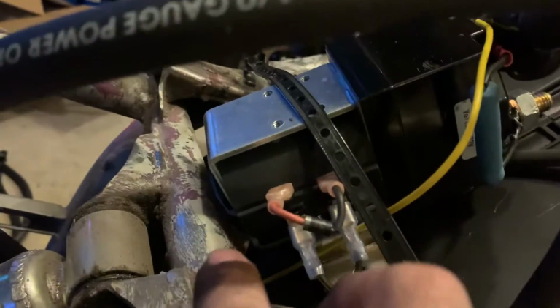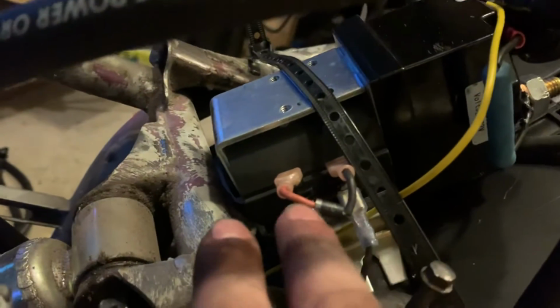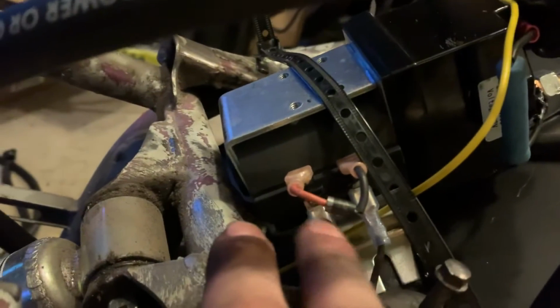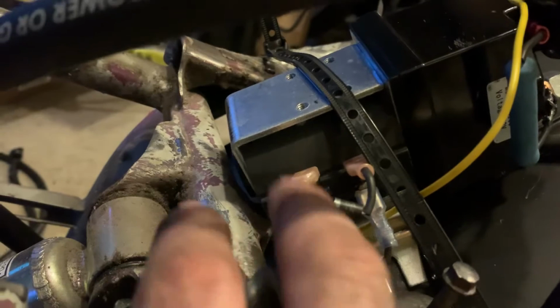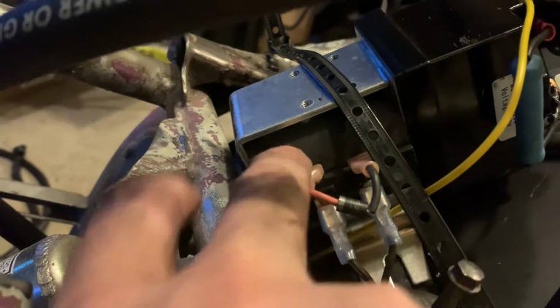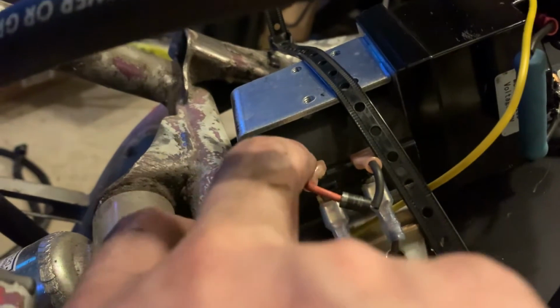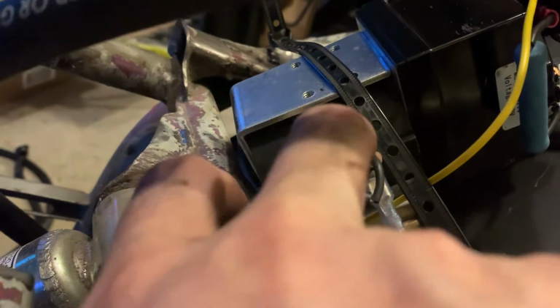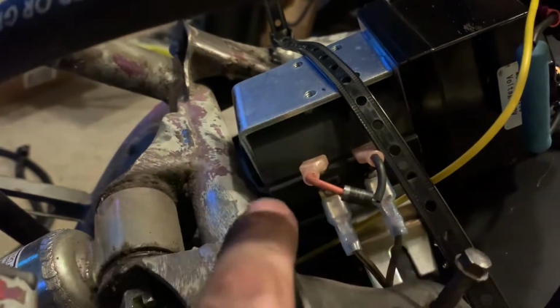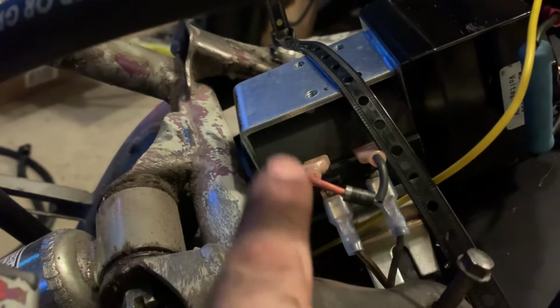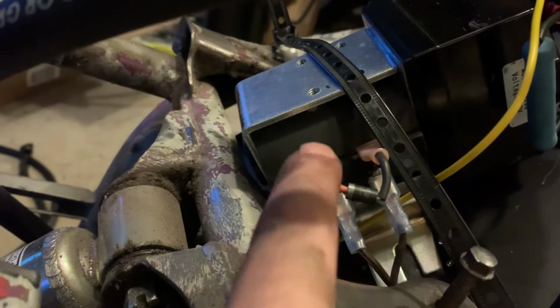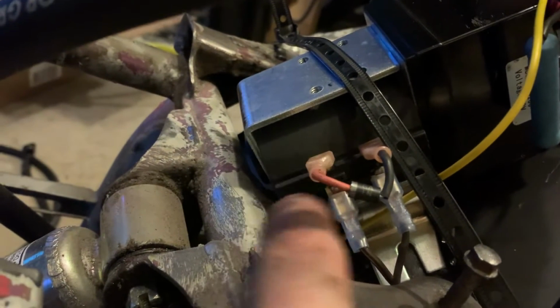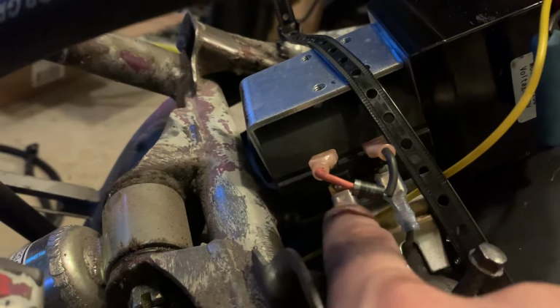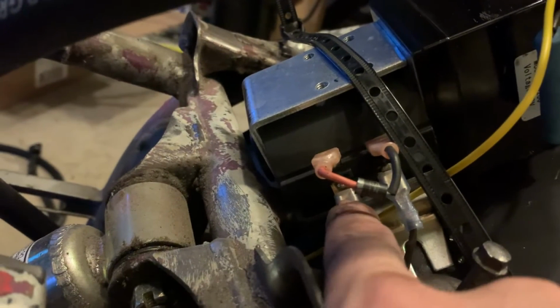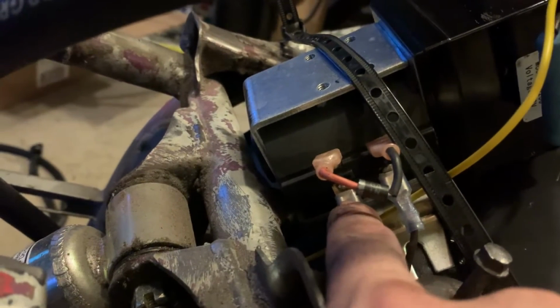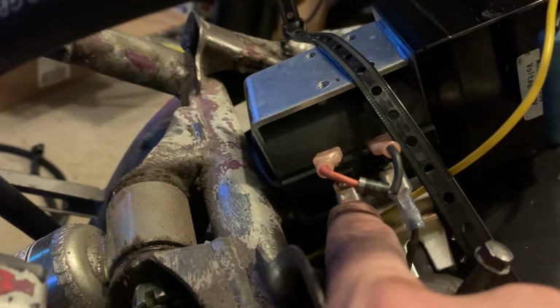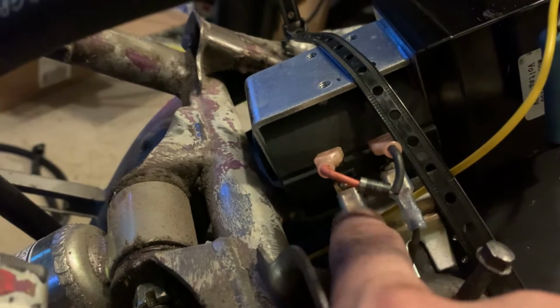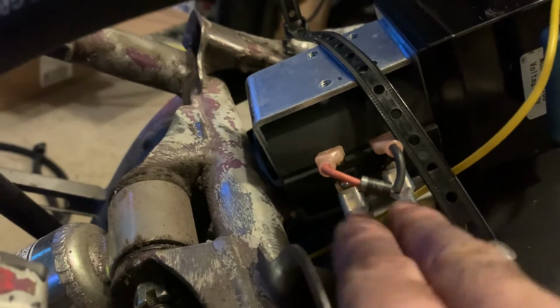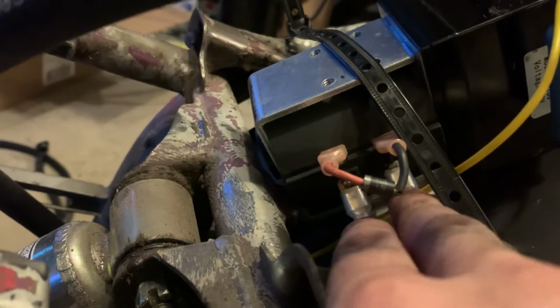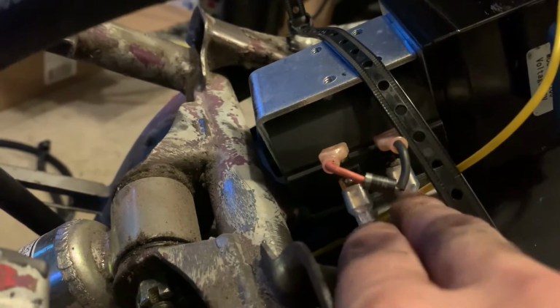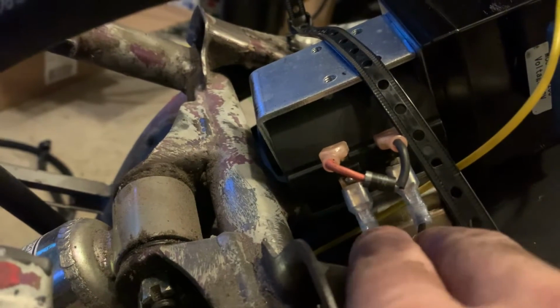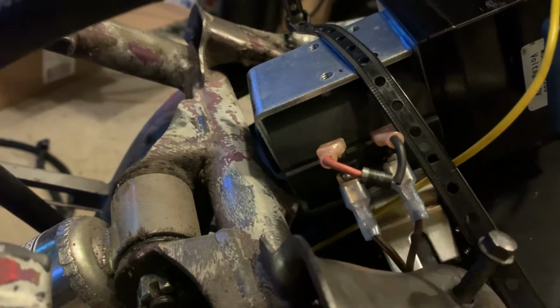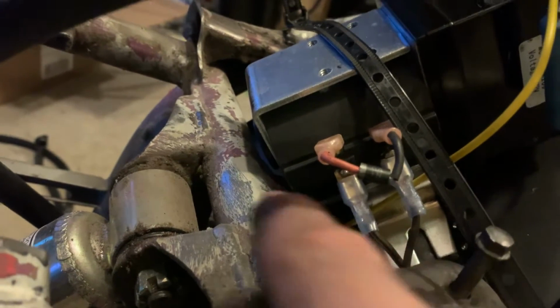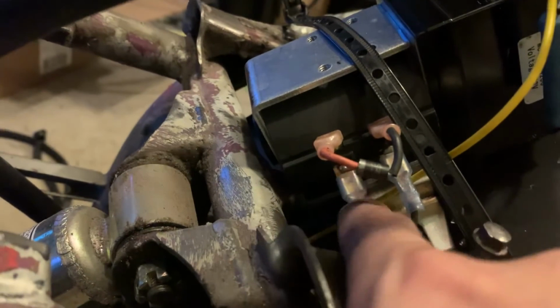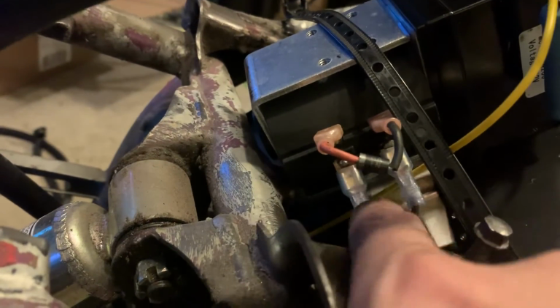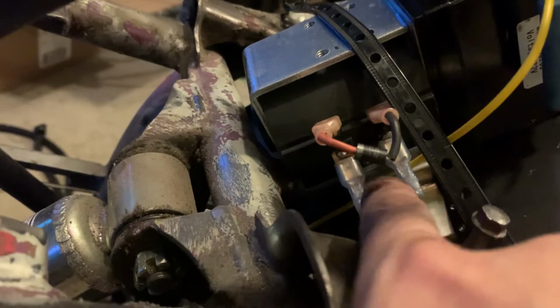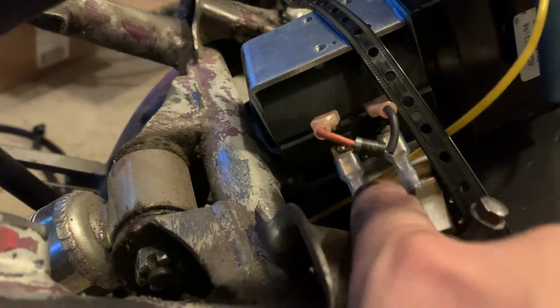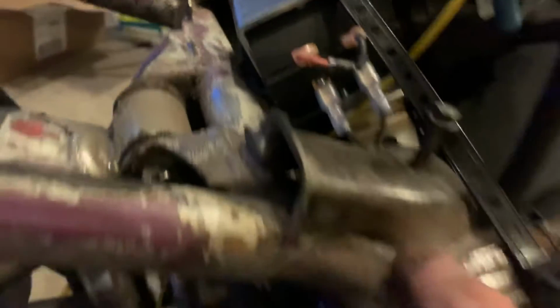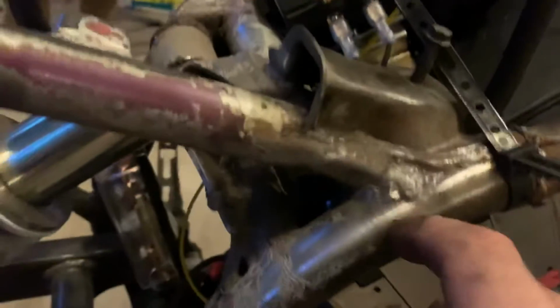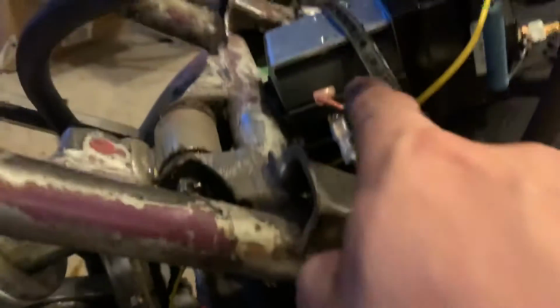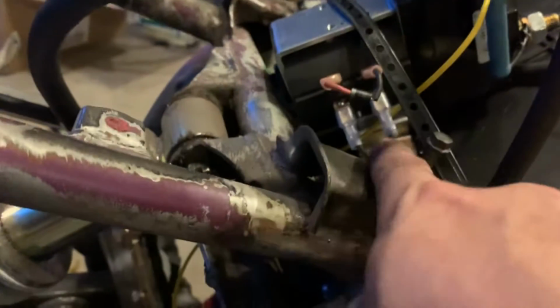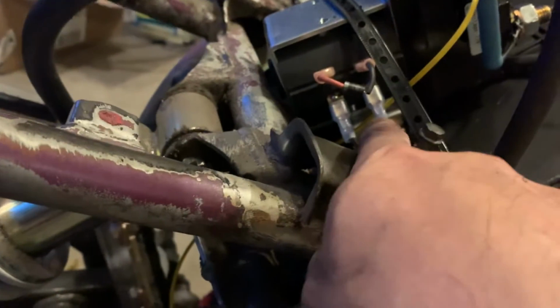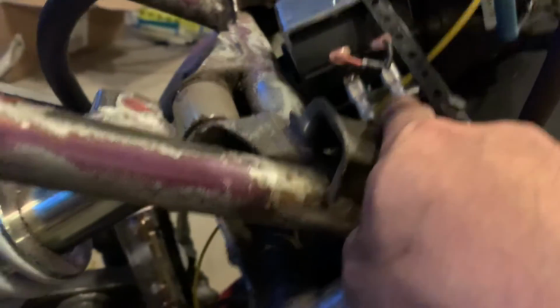This little diode goes on this side. I was messing up because I was putting one here and one here, and then it constantly opened and shut. You've got the positive and negatives coming out here — two wires coming out of this side.